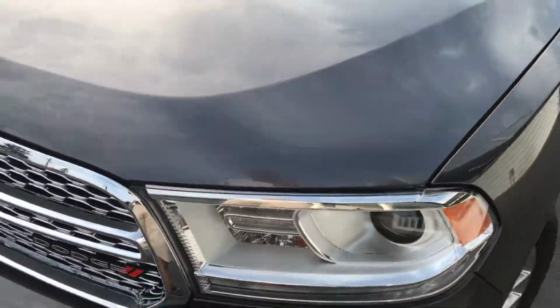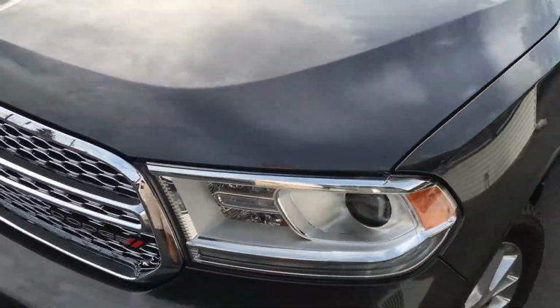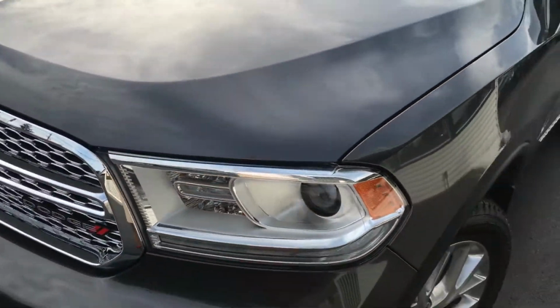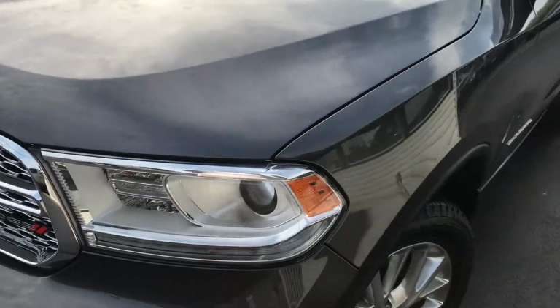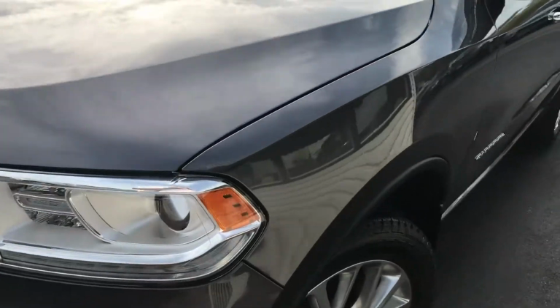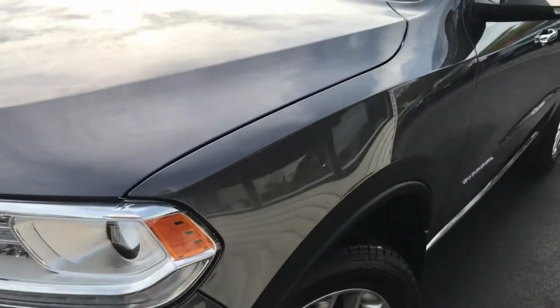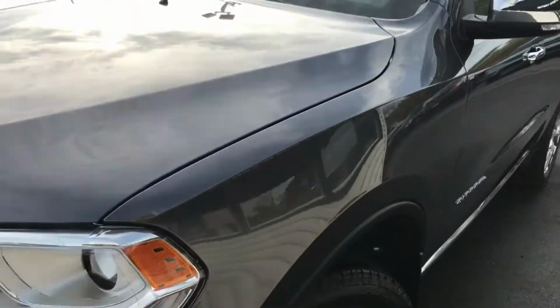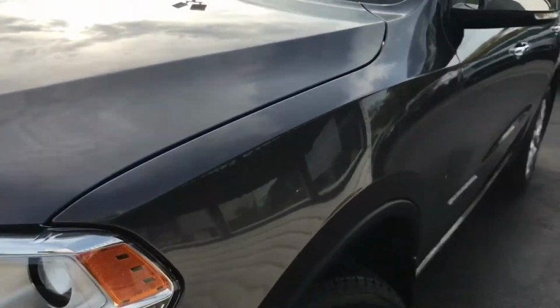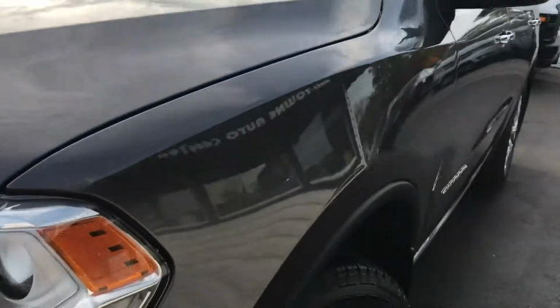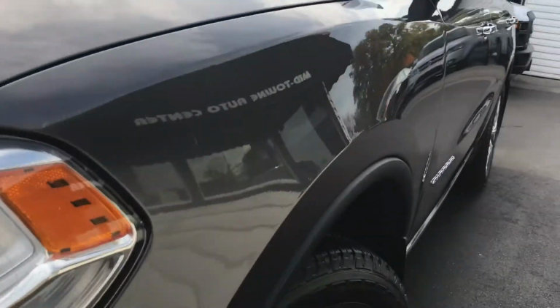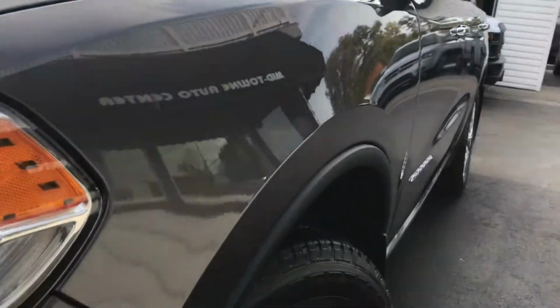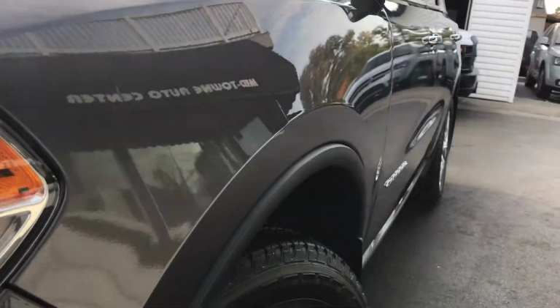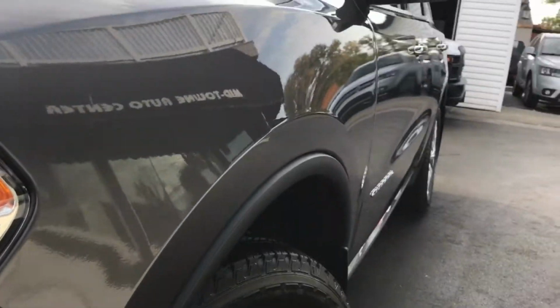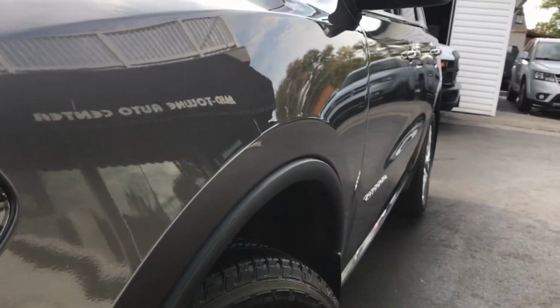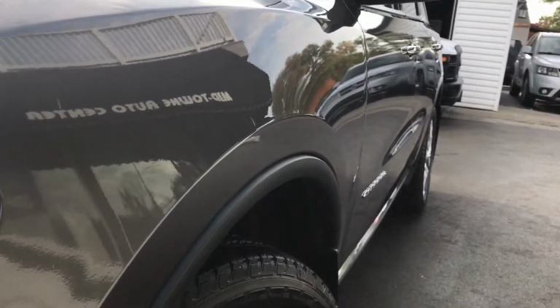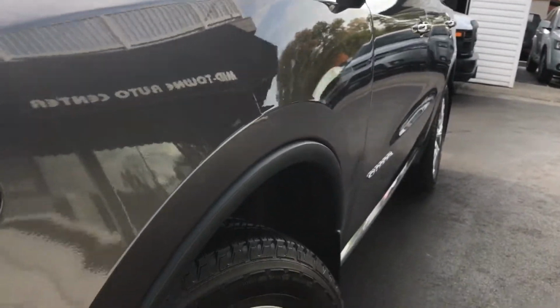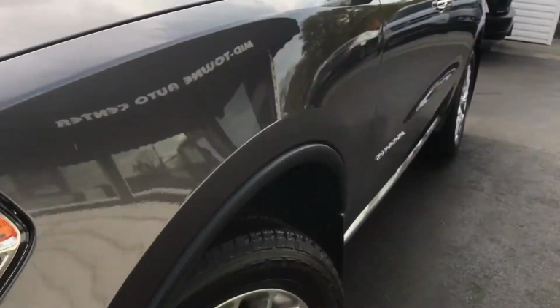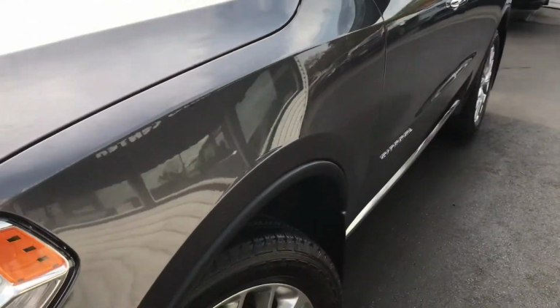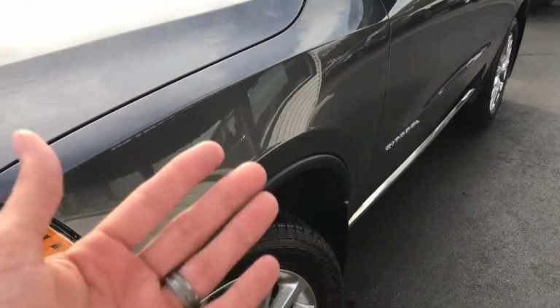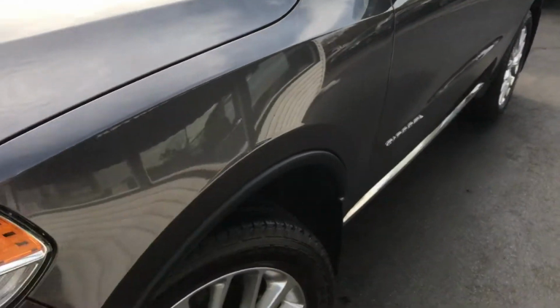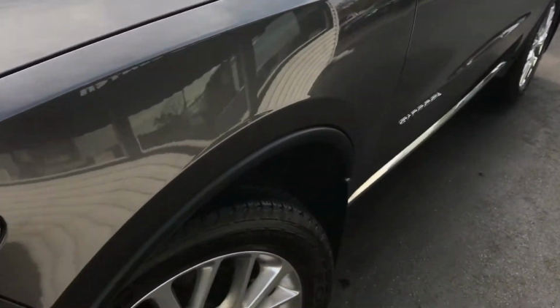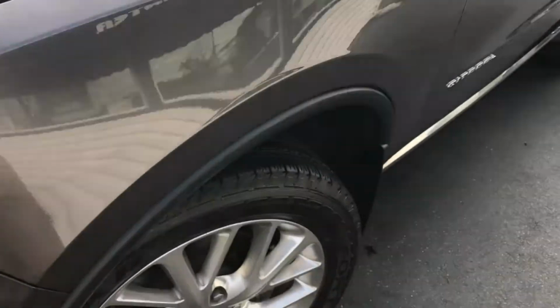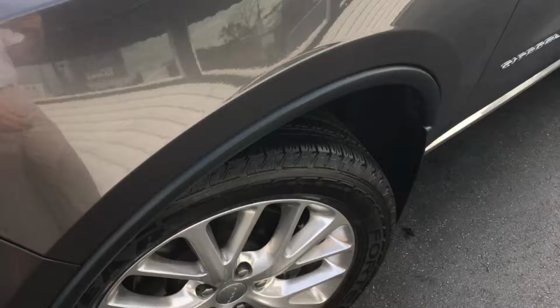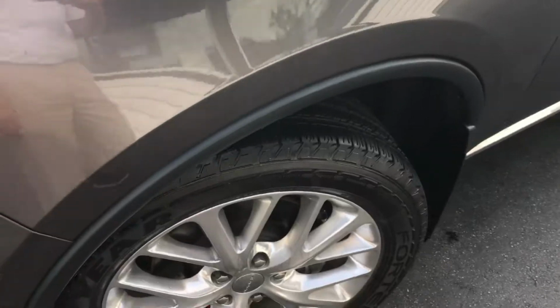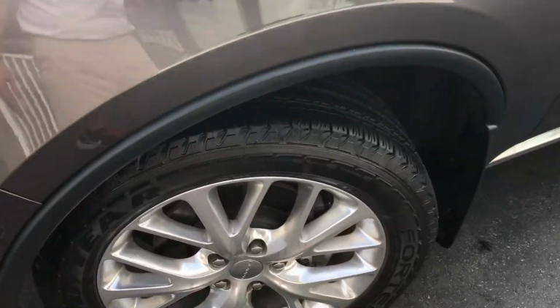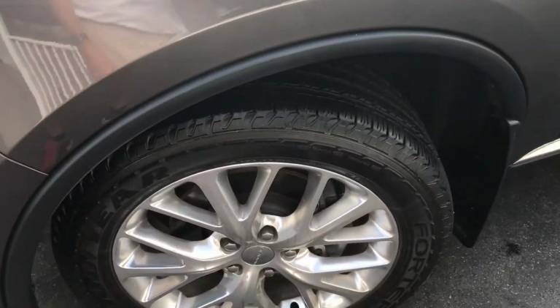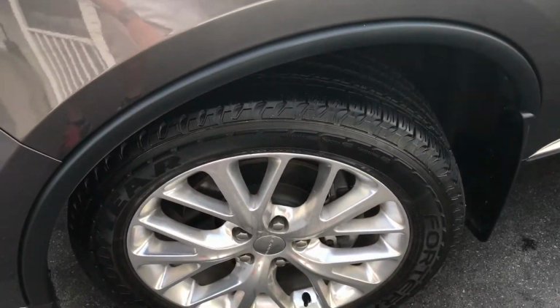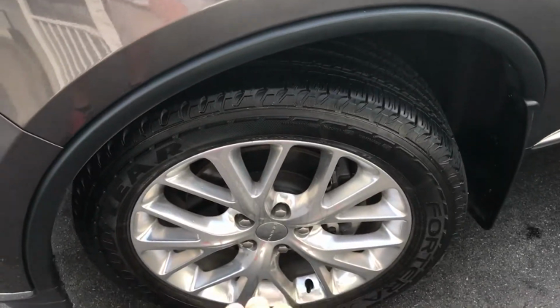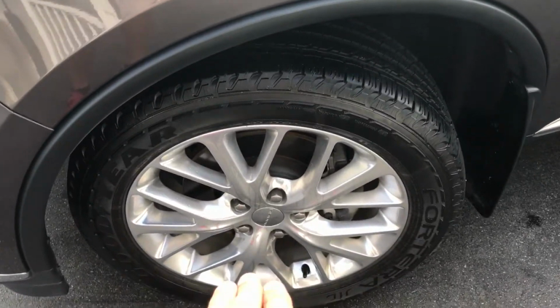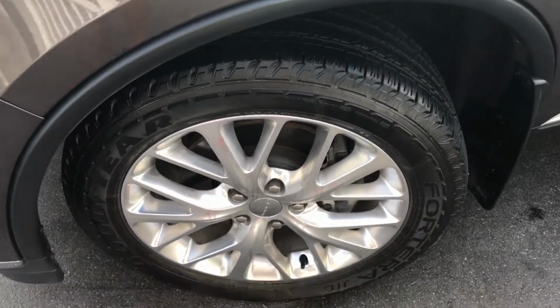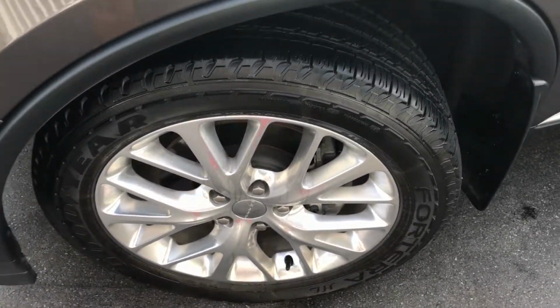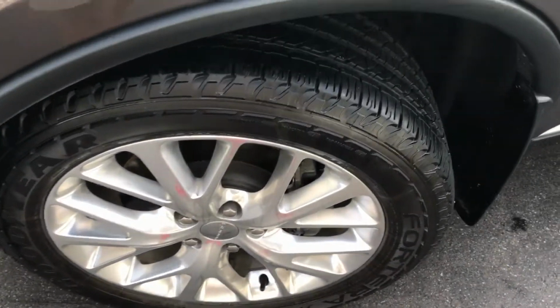No rock chips, no dents, dings, scratches, or blemishes. And being a Citadel, it's loaded — got basically every single bell and whistle you can imagine.